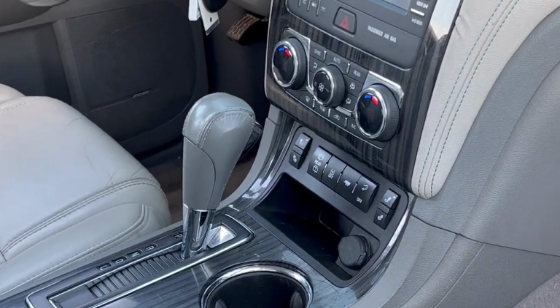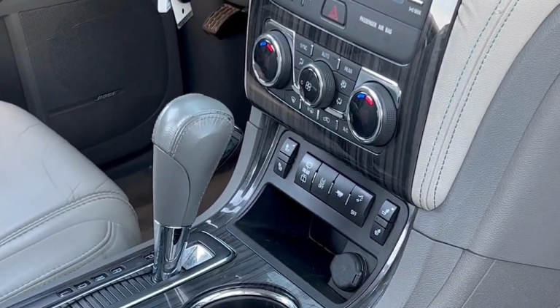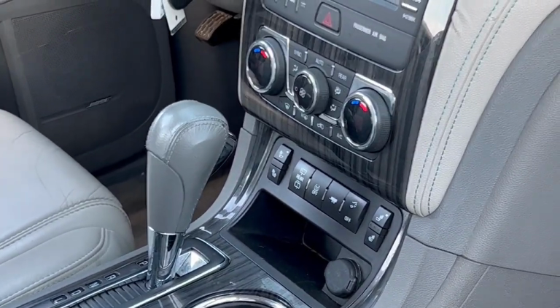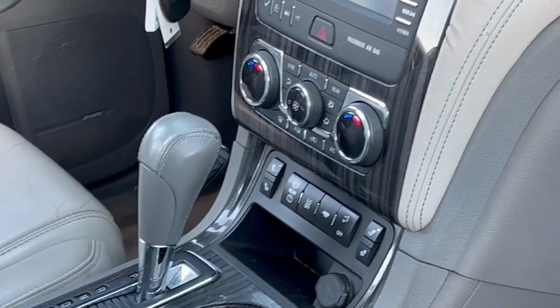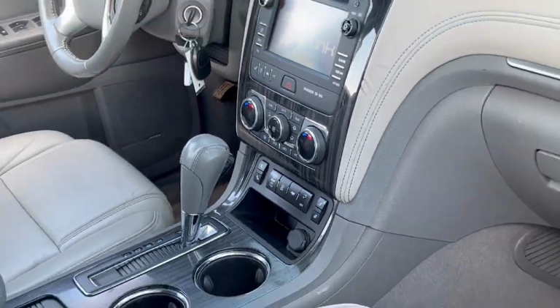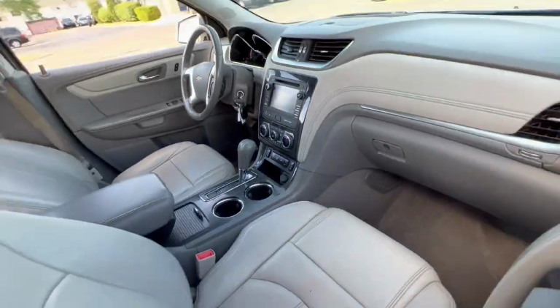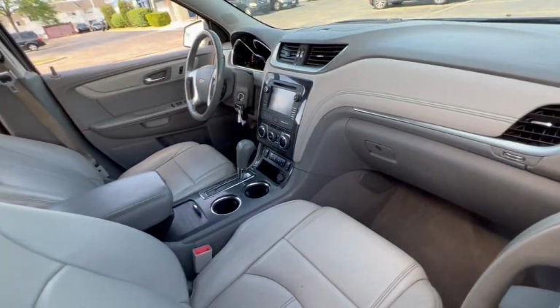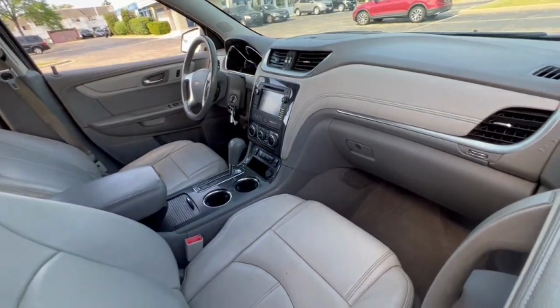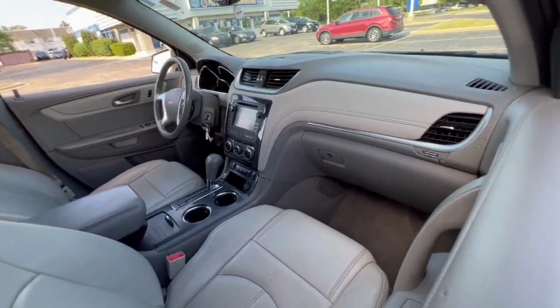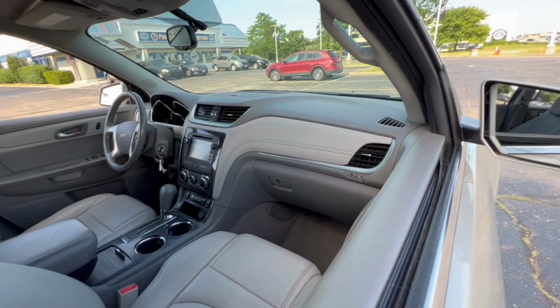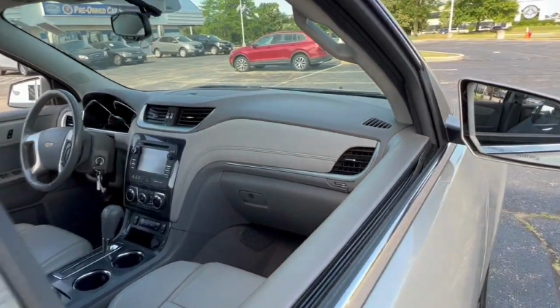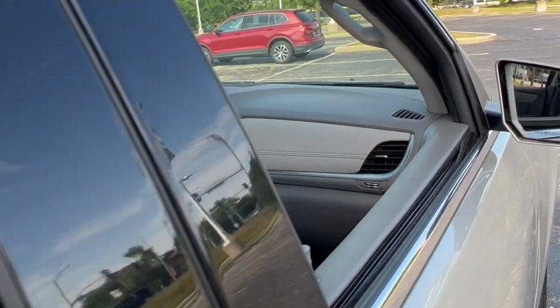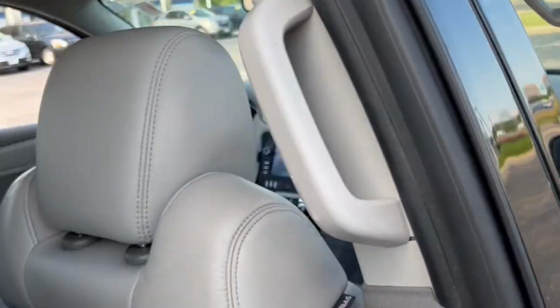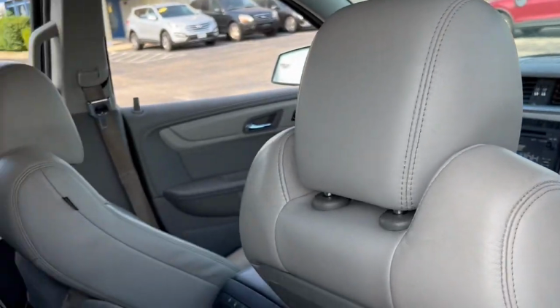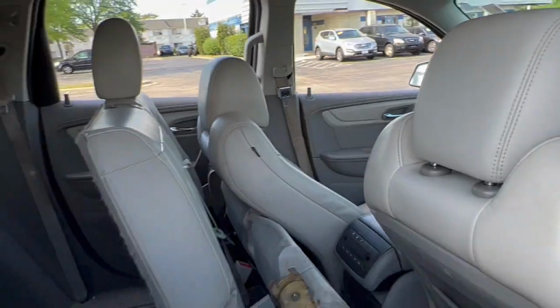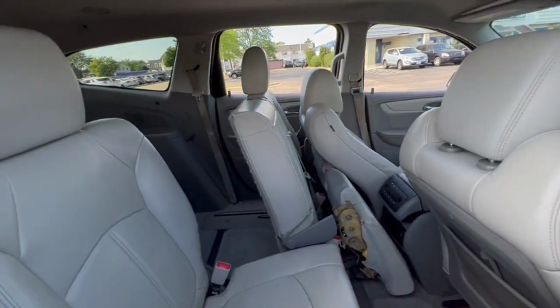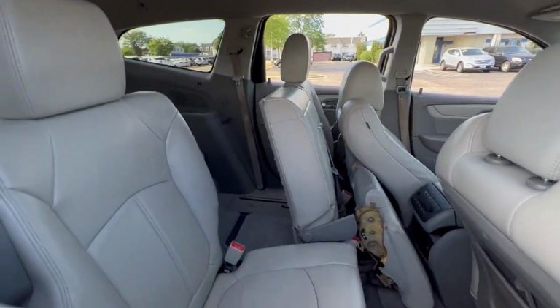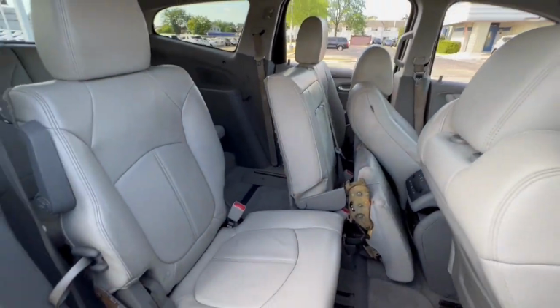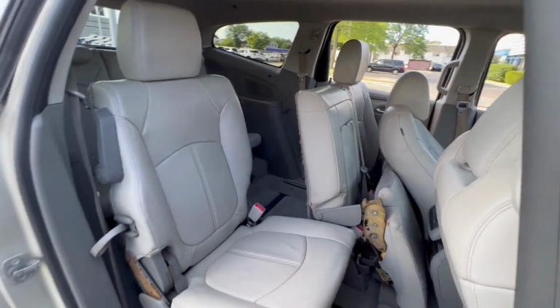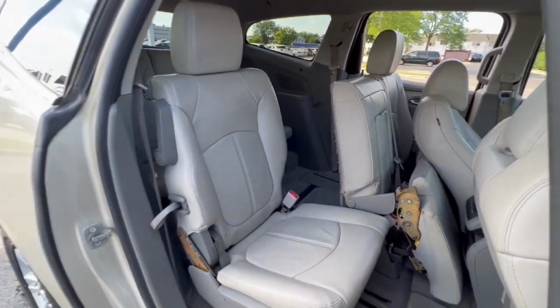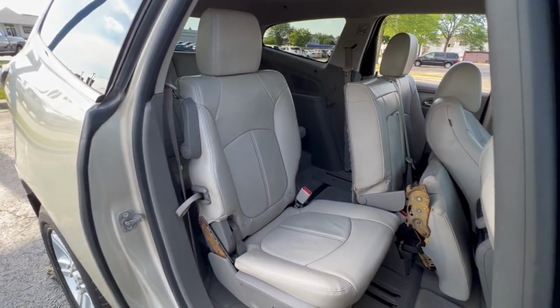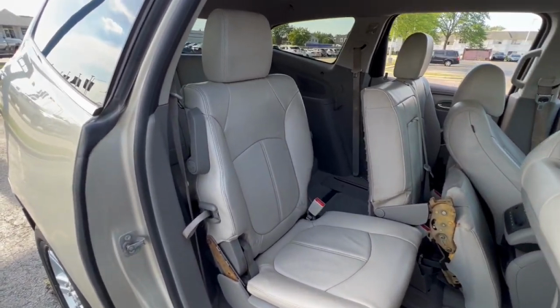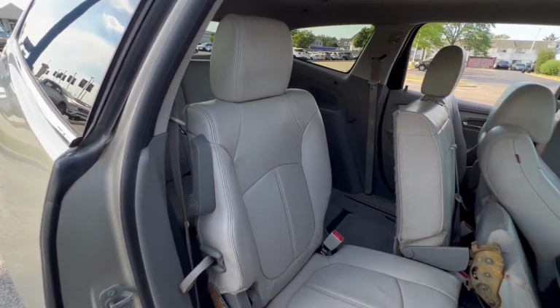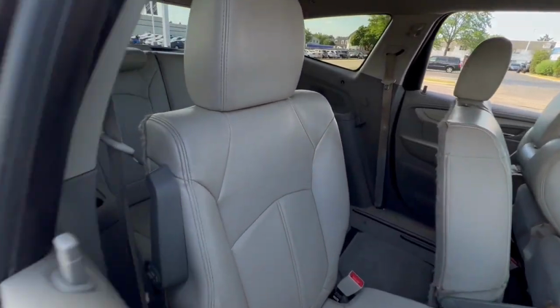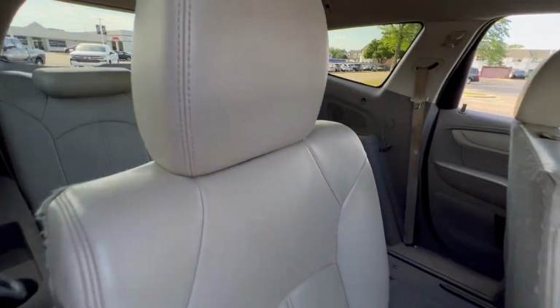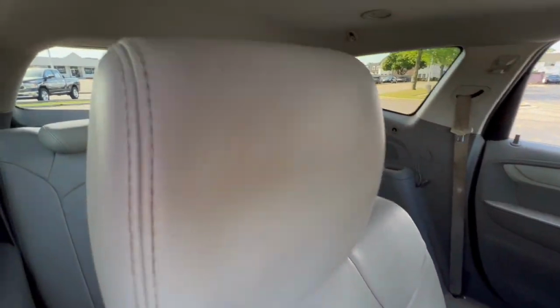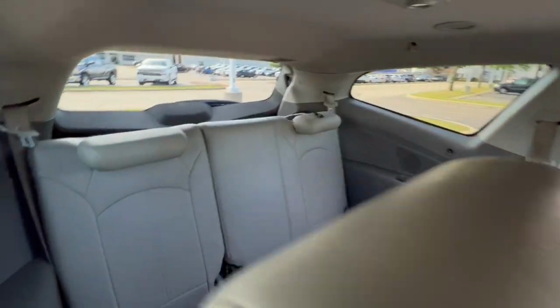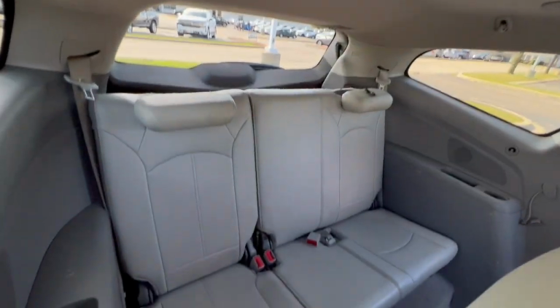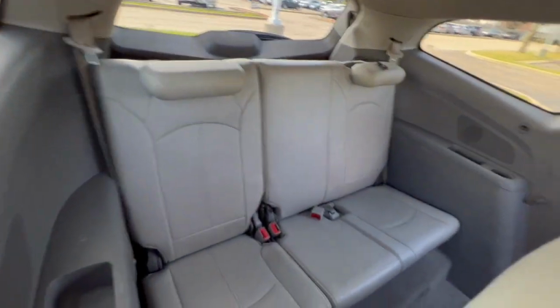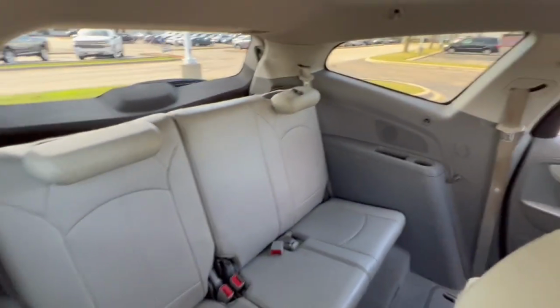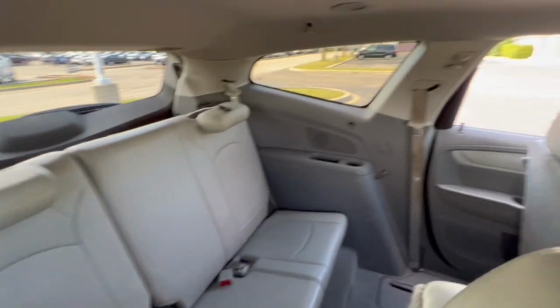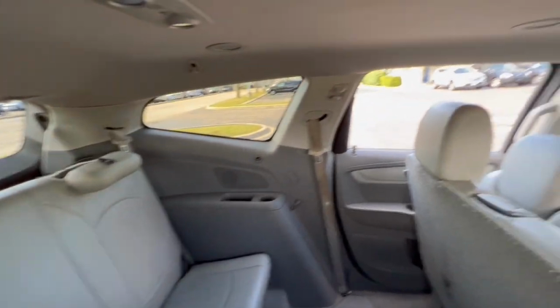These are just some of the great options this vehicle comes with: keyless entry, heated driver's seat, fog lamps, power passenger seat, power liftgate, dual-zone AC, aluminum wheels, trailer hitch, heated front seat, and third-row seat.